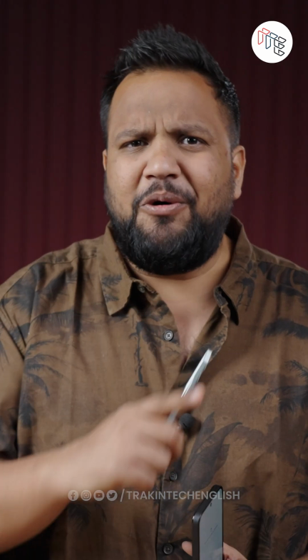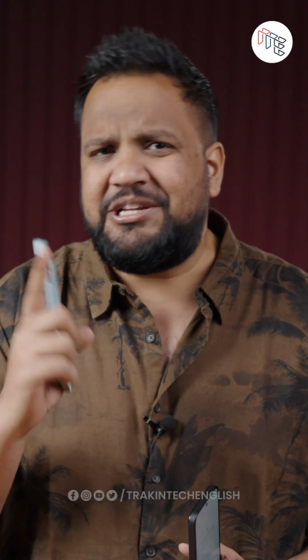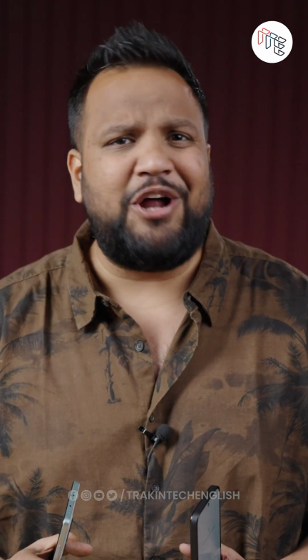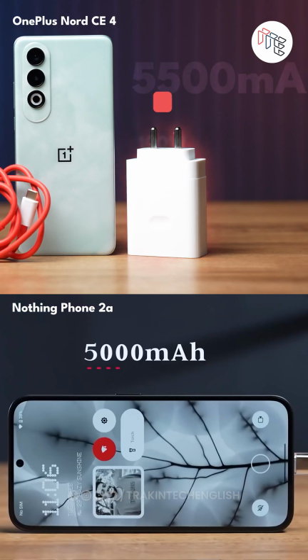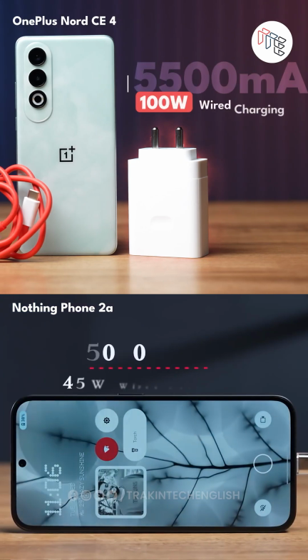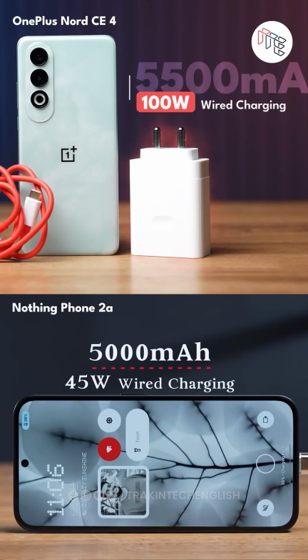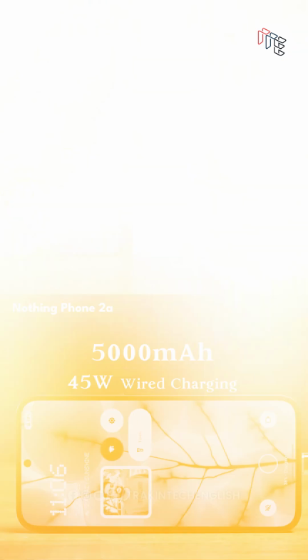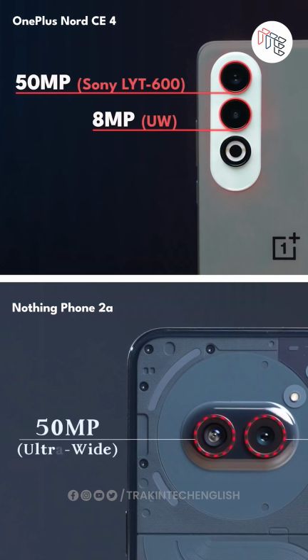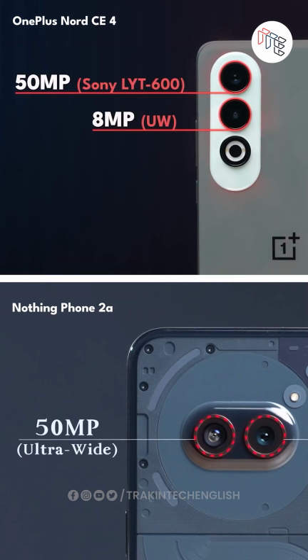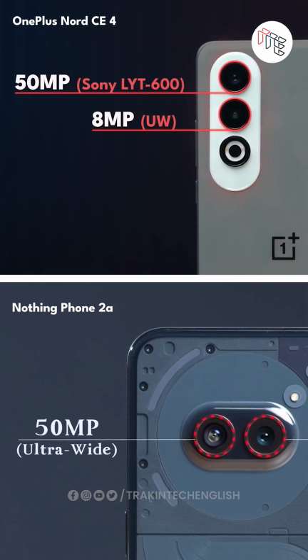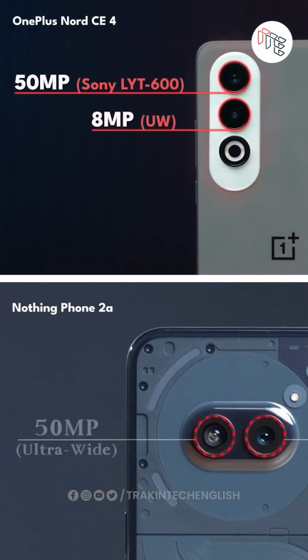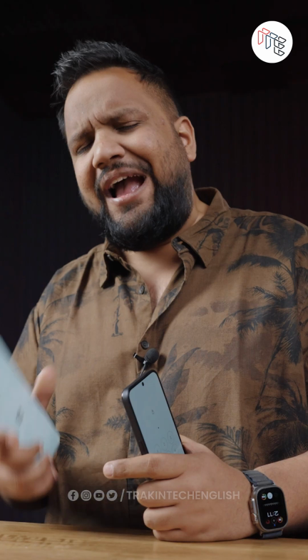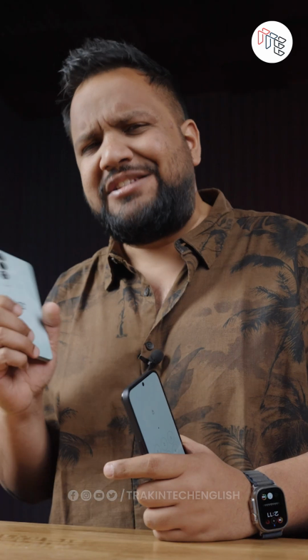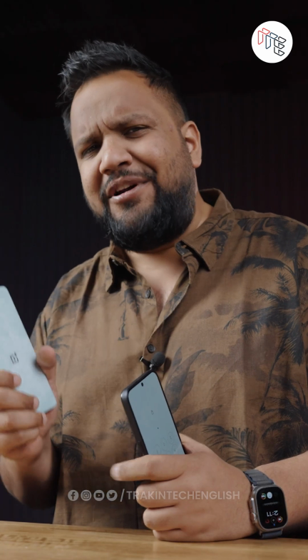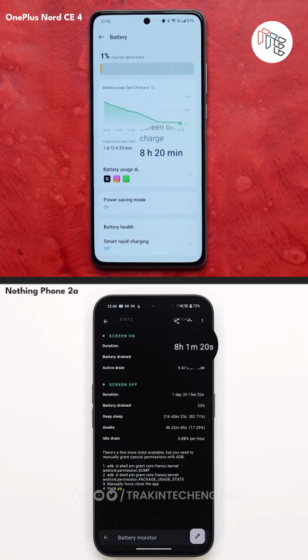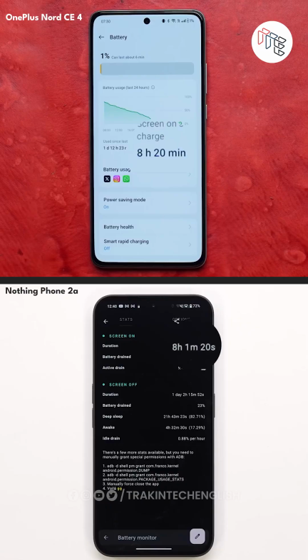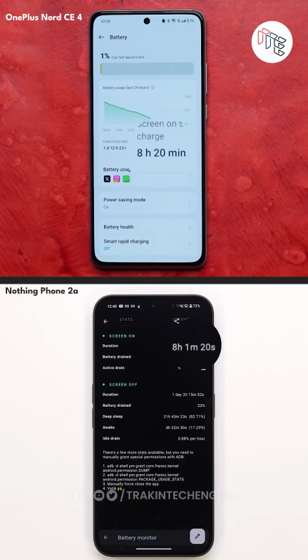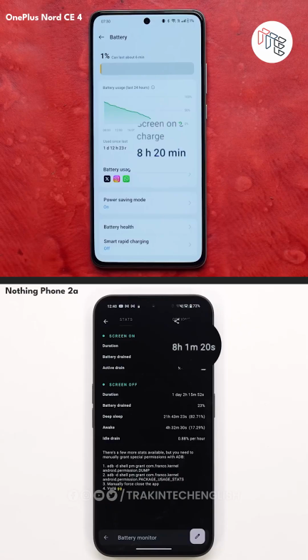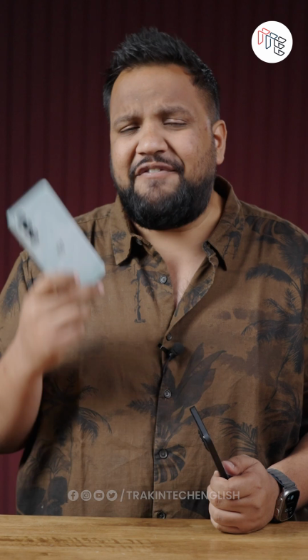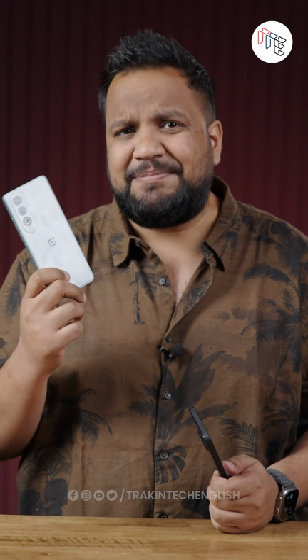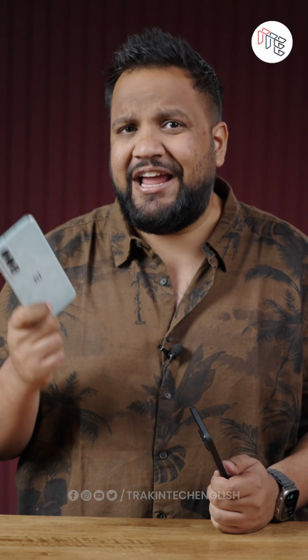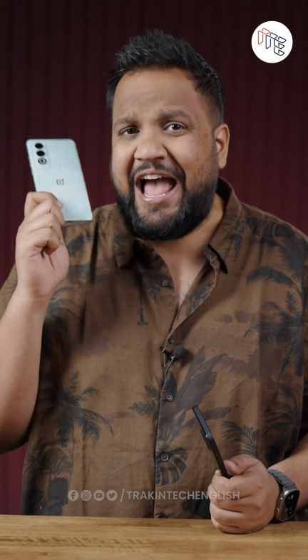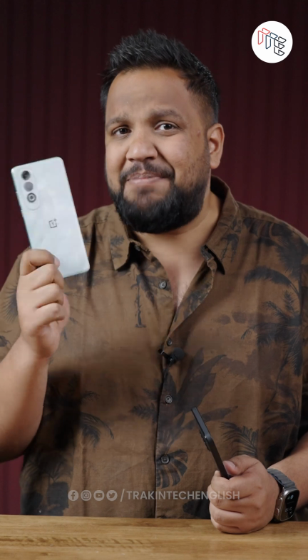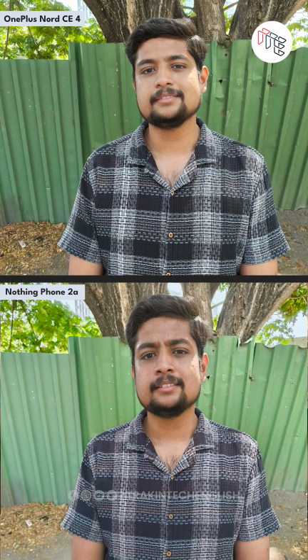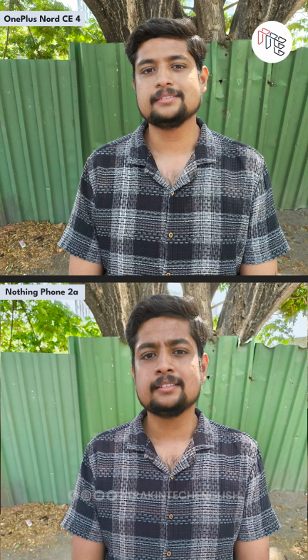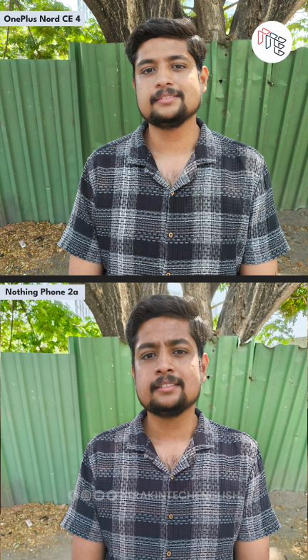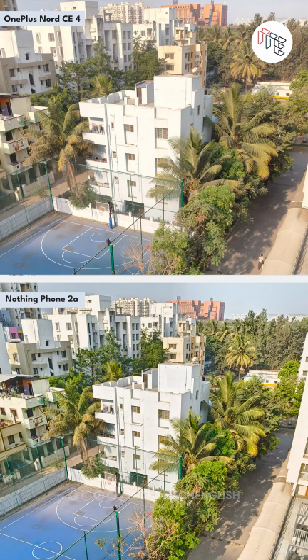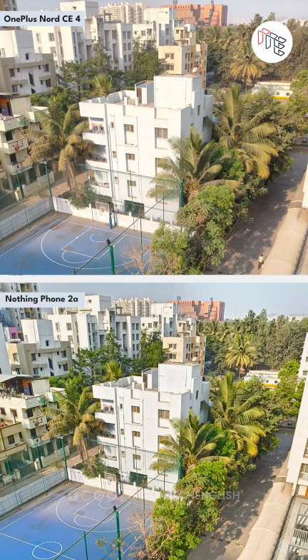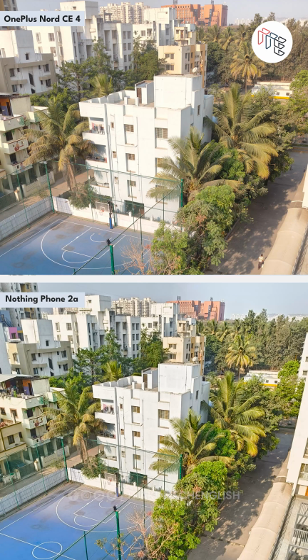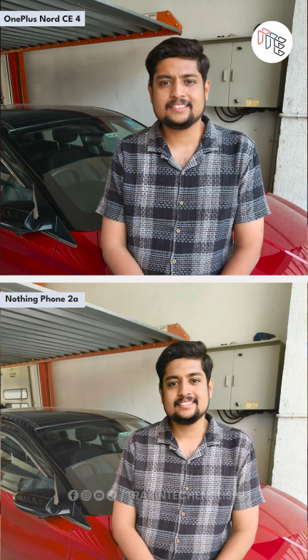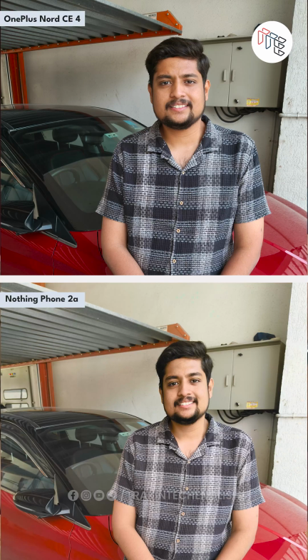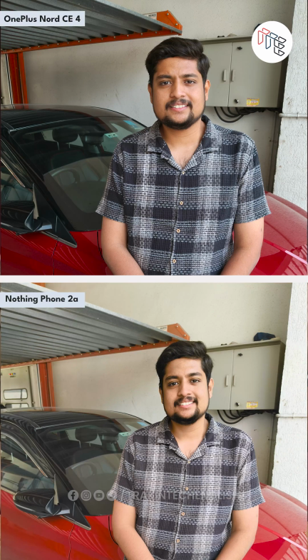But the chipset is not just about performance — battery and camera are also dependent on the chipset. The Nord CE4 has better battery life than the Nothing Phone 2A. In fact, with the Spectra ISP and OnePlus's tuning, we got really good photographs on the OnePlus compared to the Nothing Phone 2A.